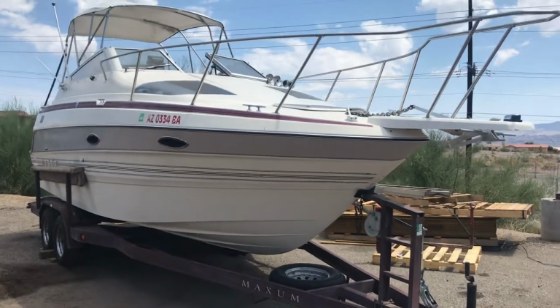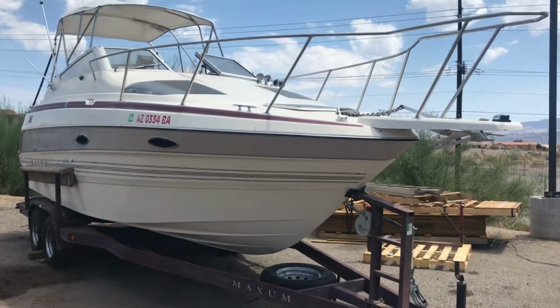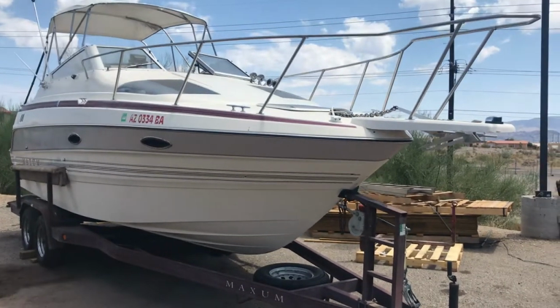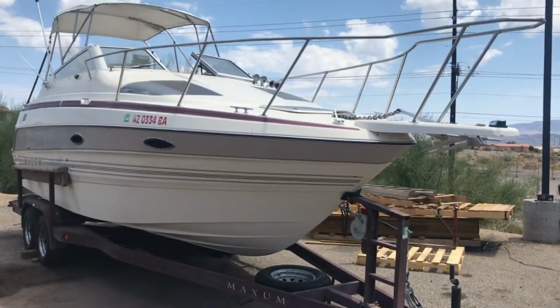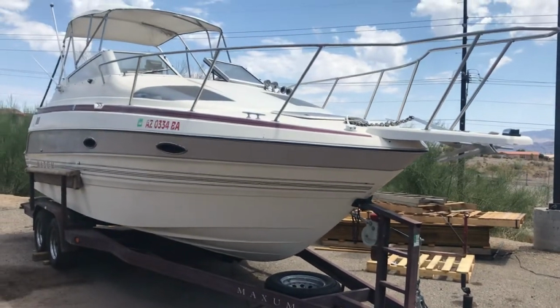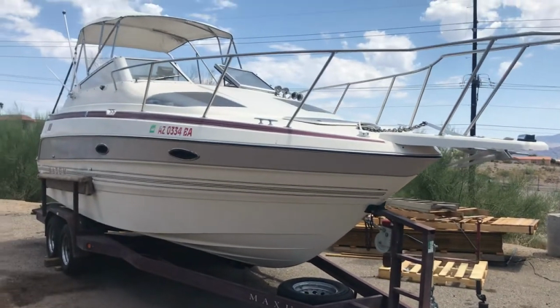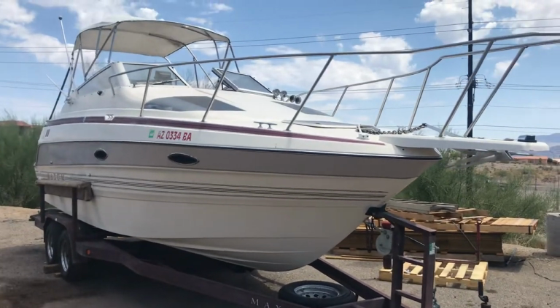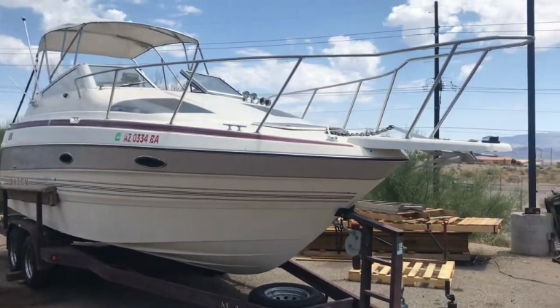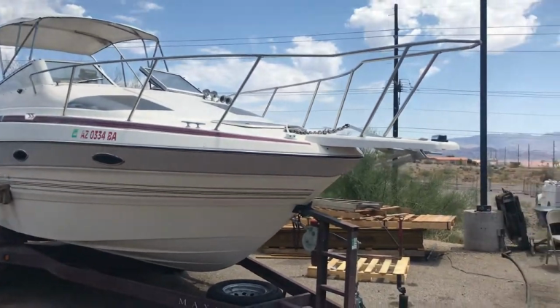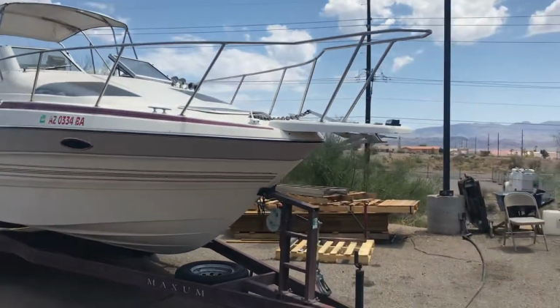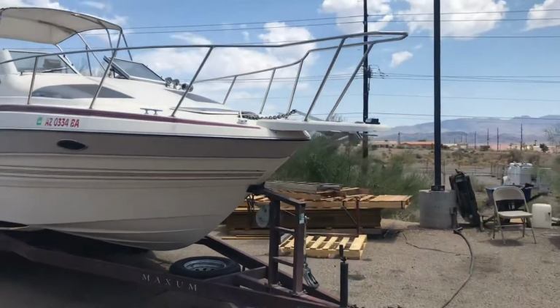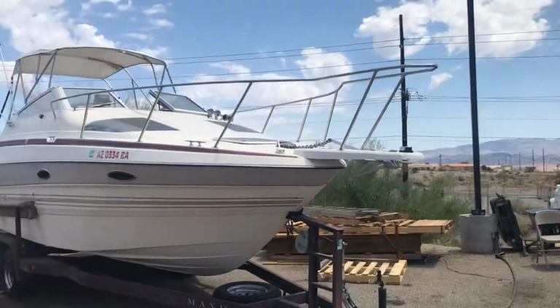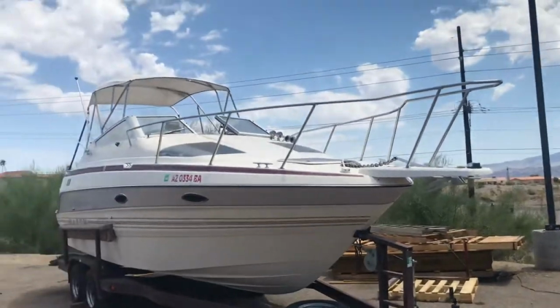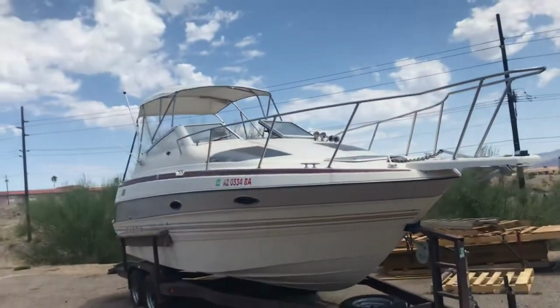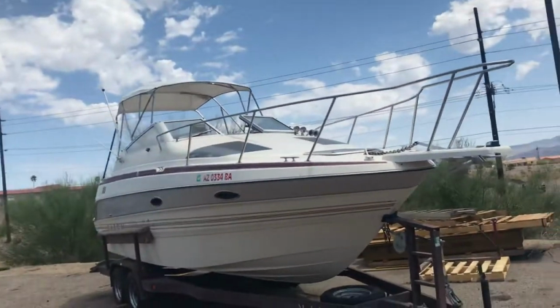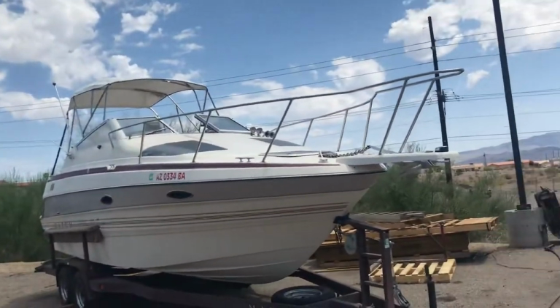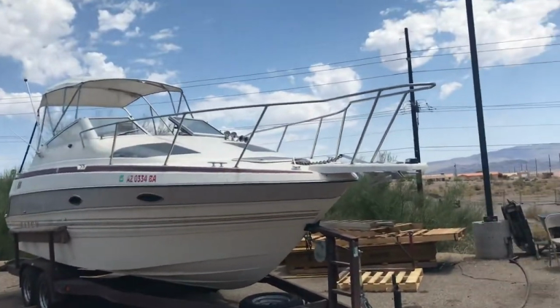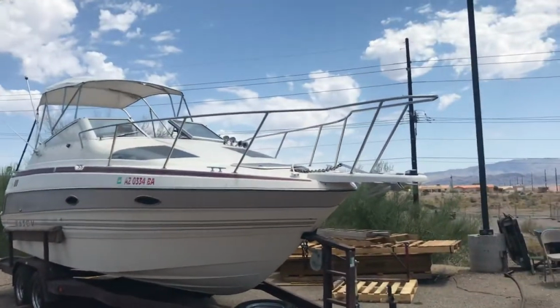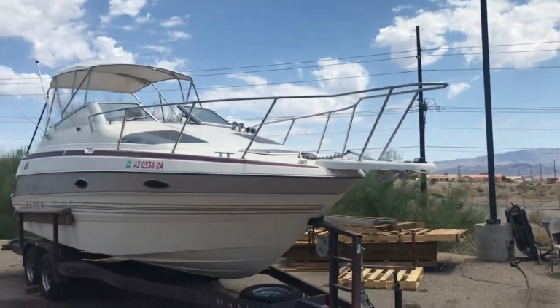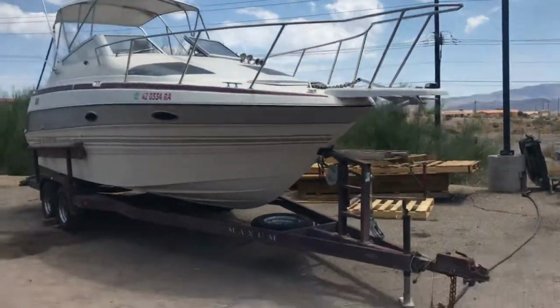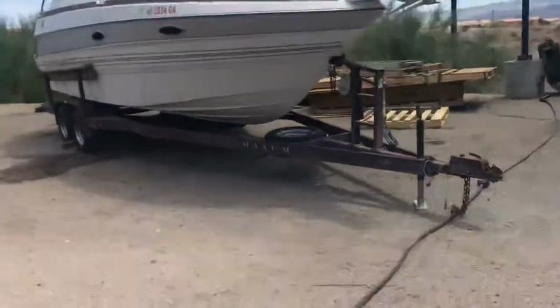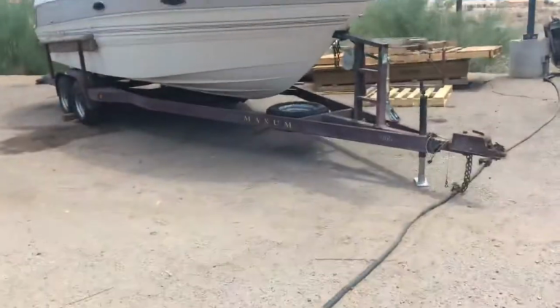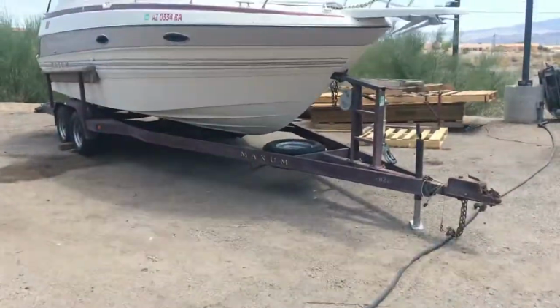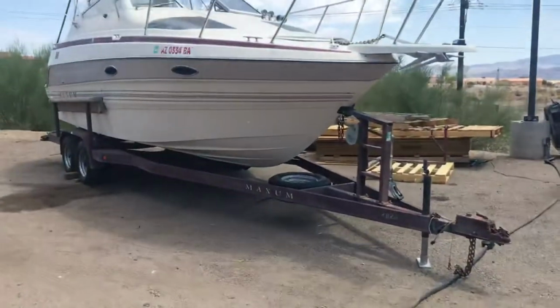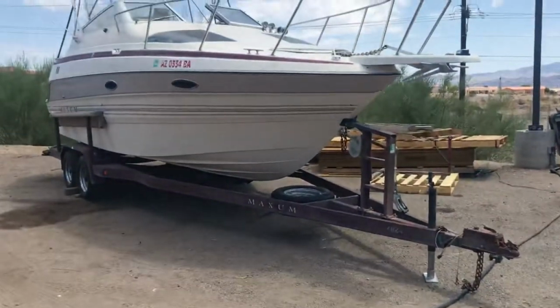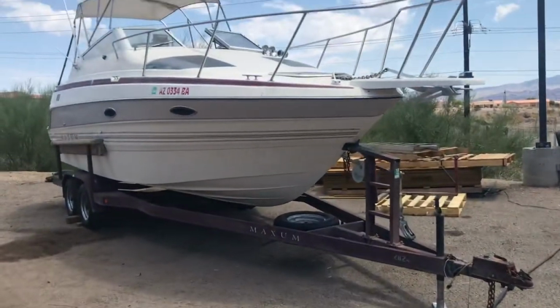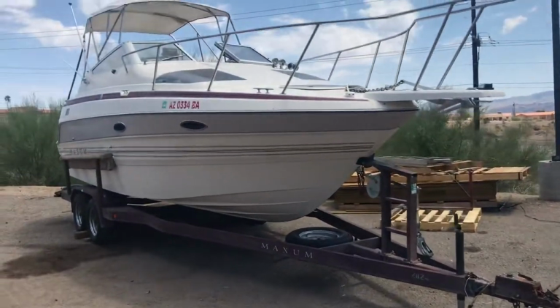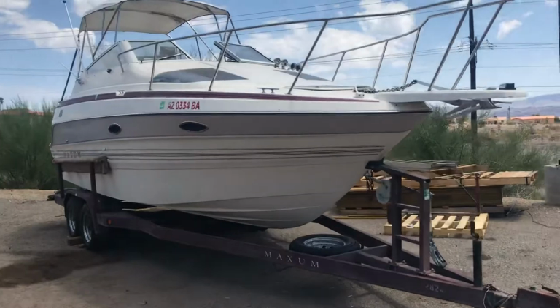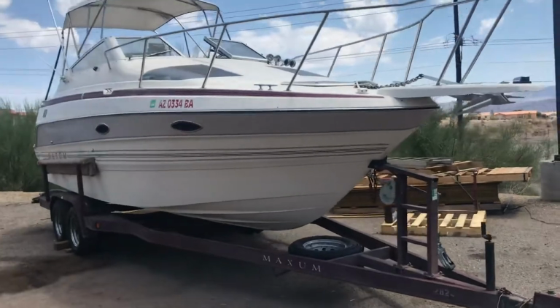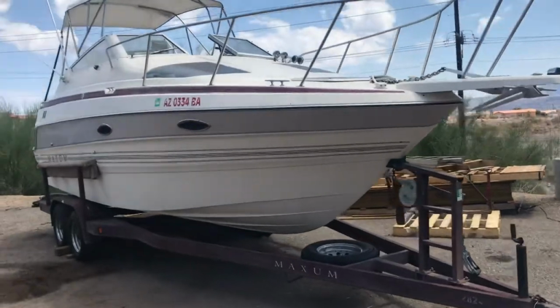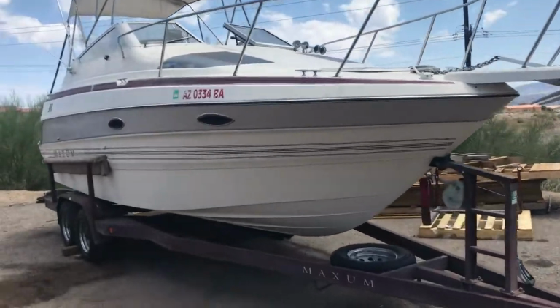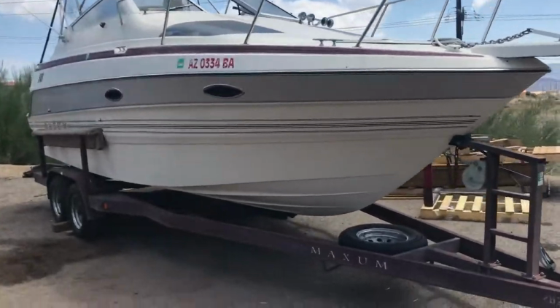Here is that 1992 Maxim closed cutty. Look at the size of this thing — it has such a cool look to it. Nice trailer. It's maroon for the price. It's such a cool unit.